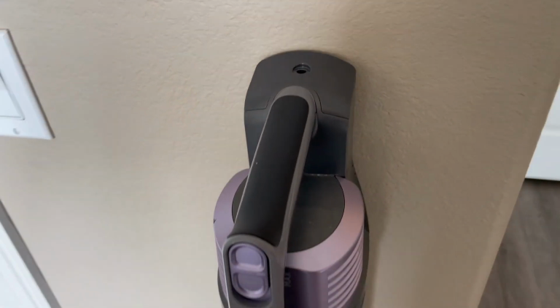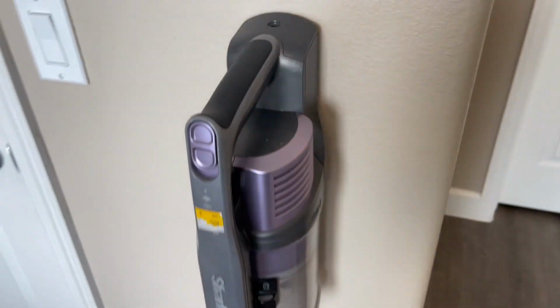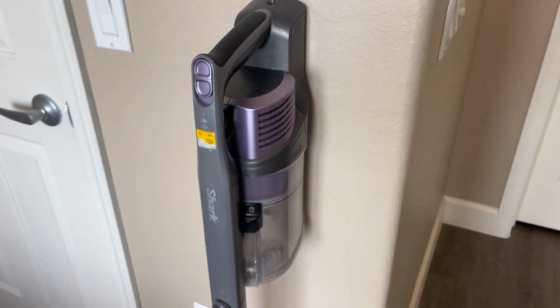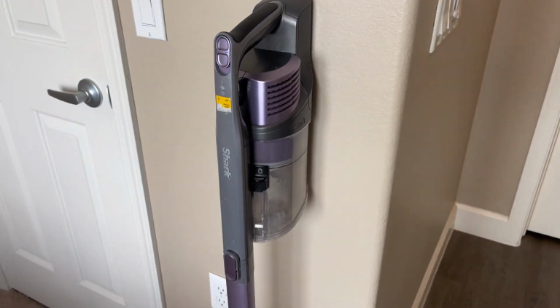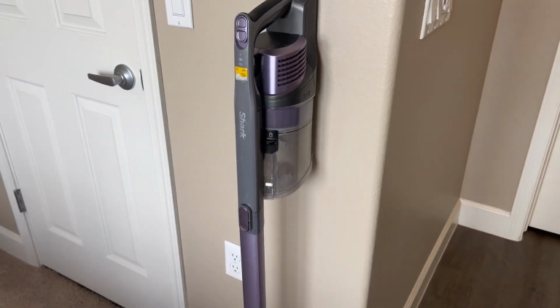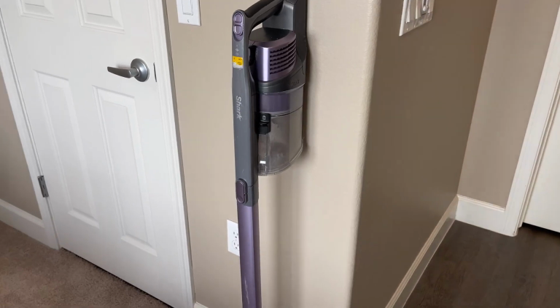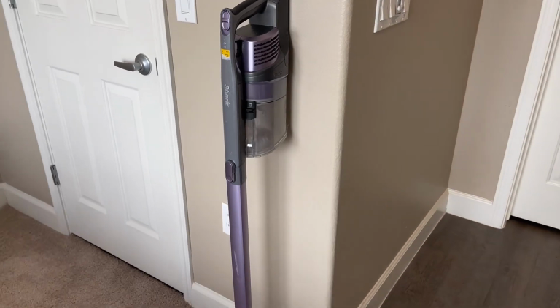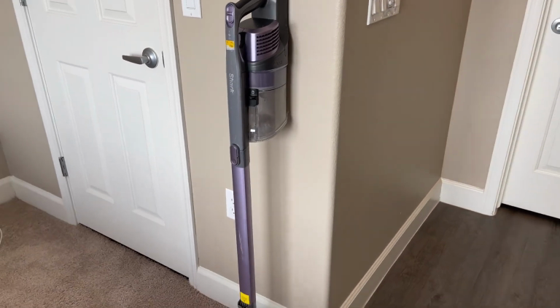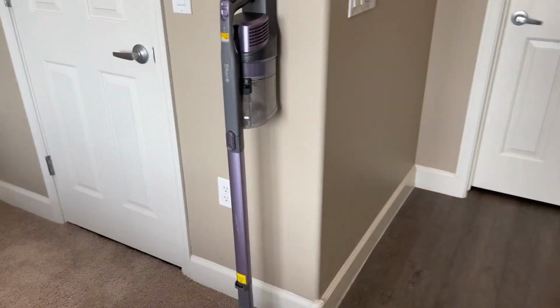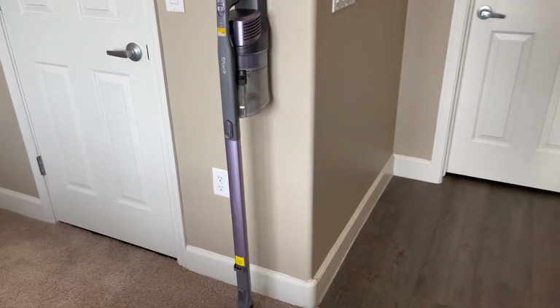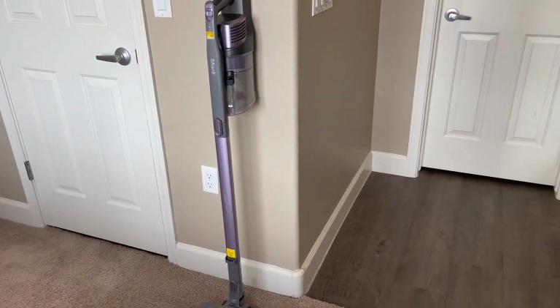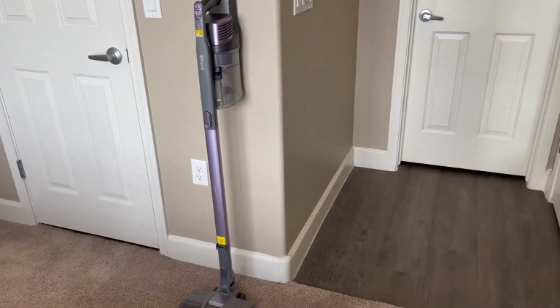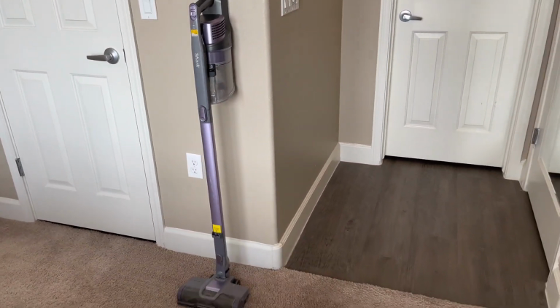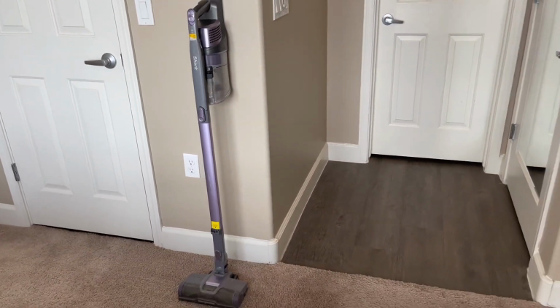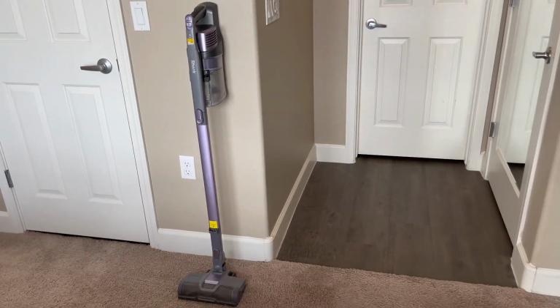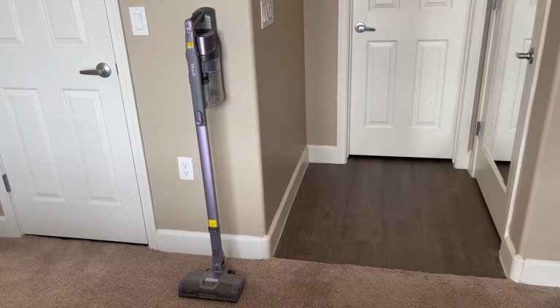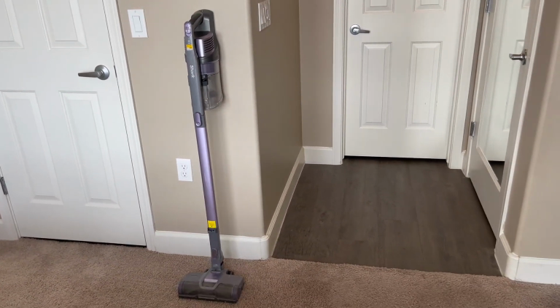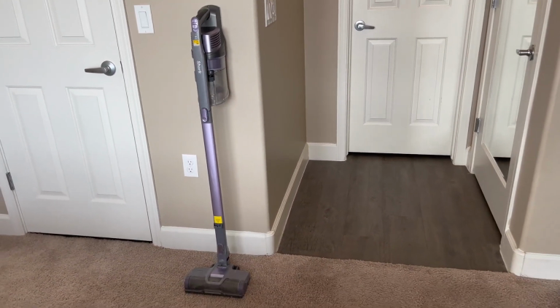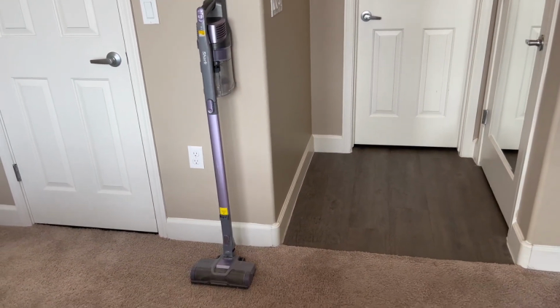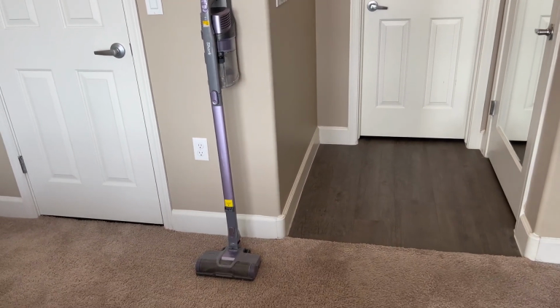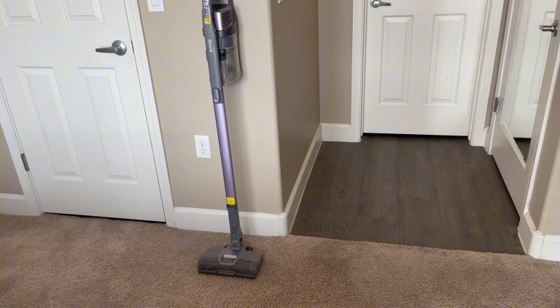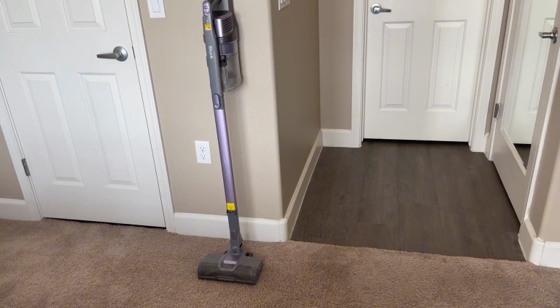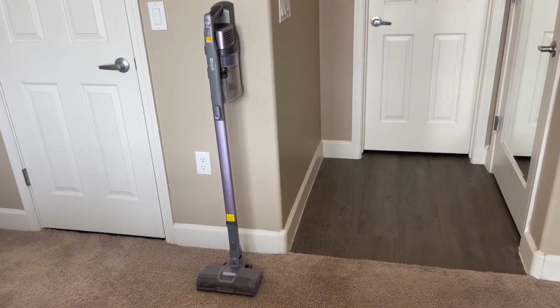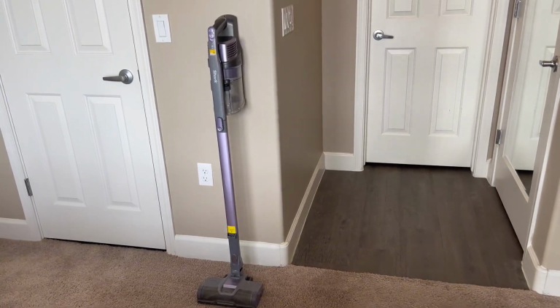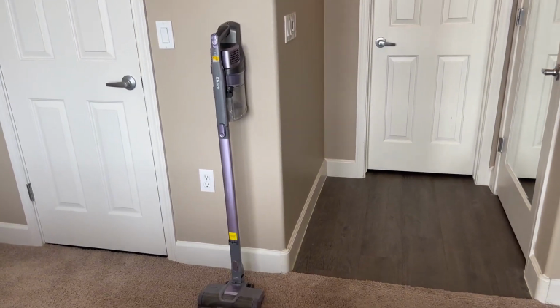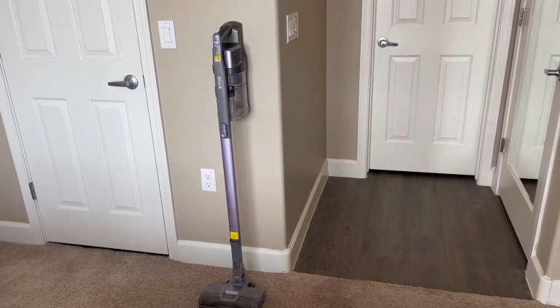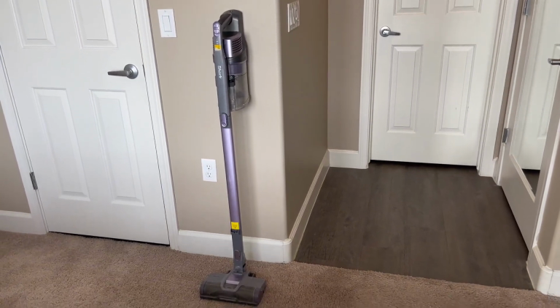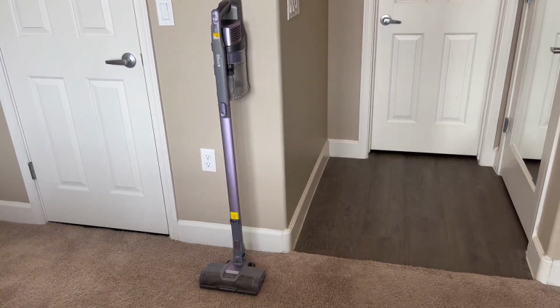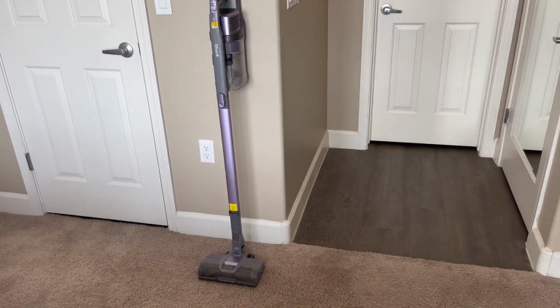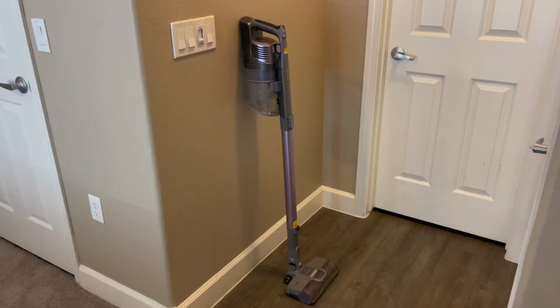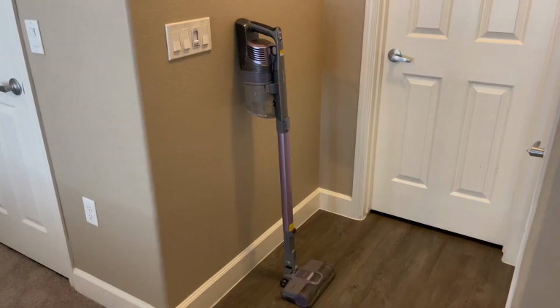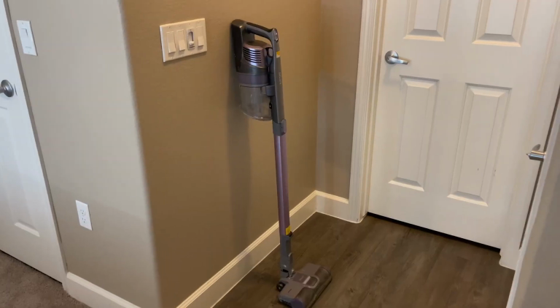On top here is where you will connect it to charge it. And having it cordless is so nice — it's so sleek and nice to have.